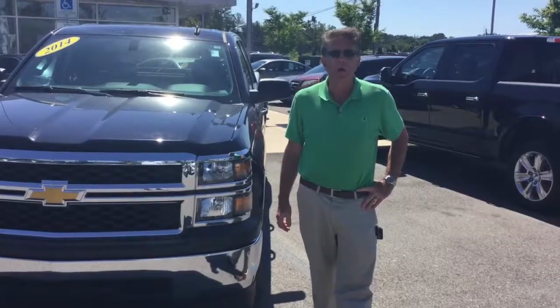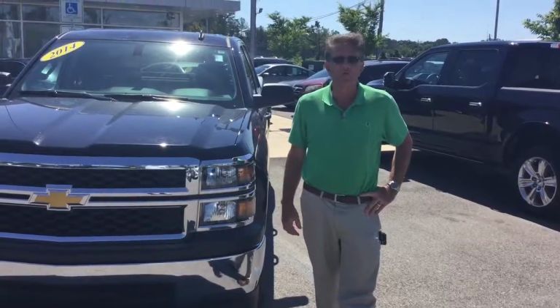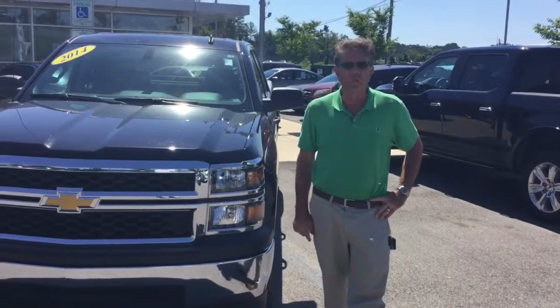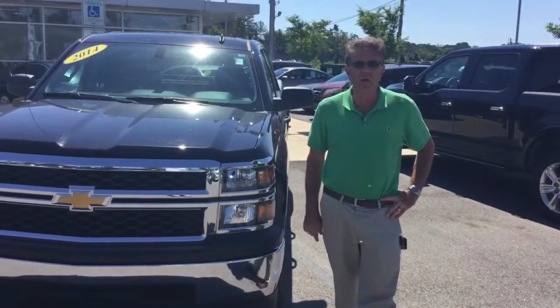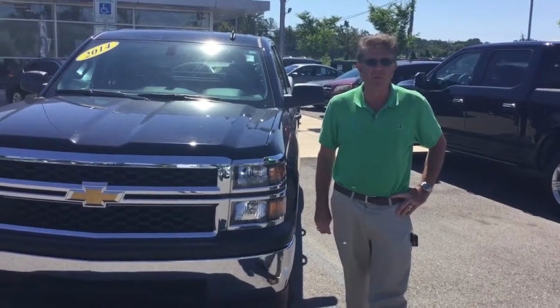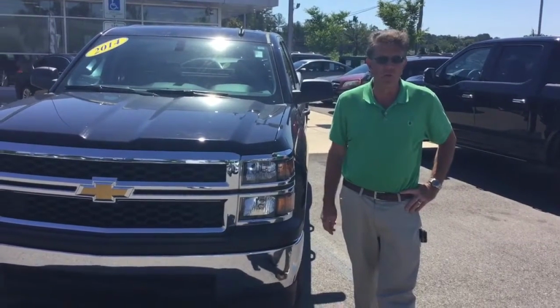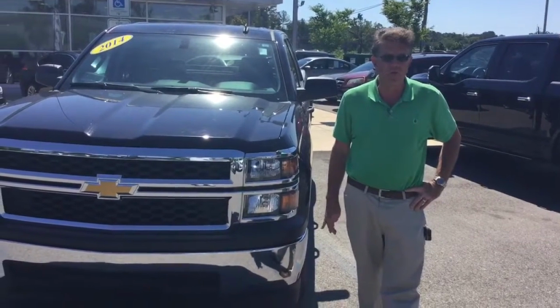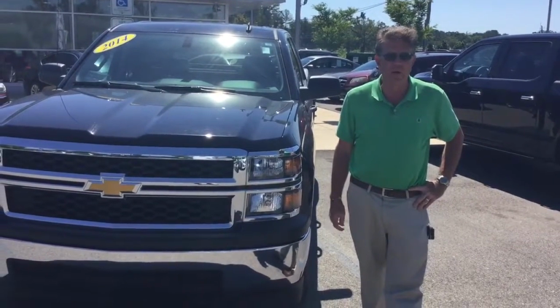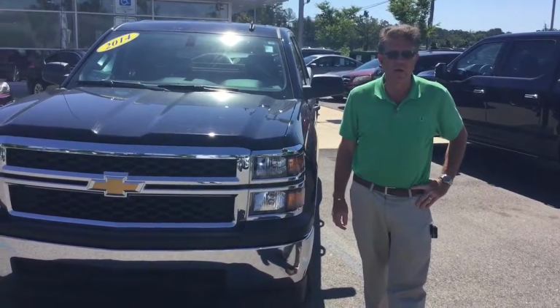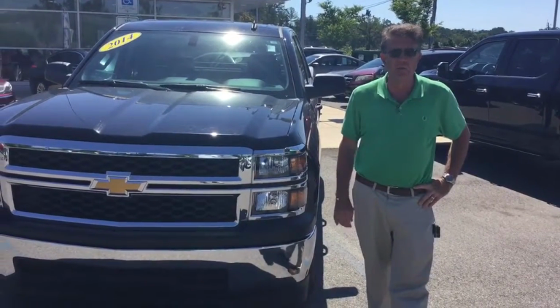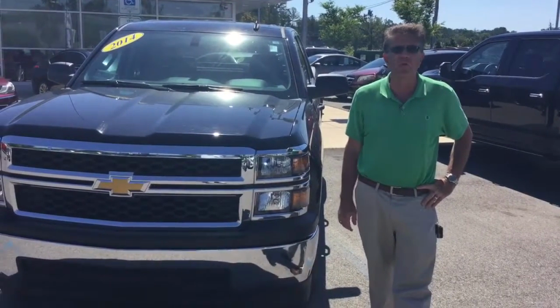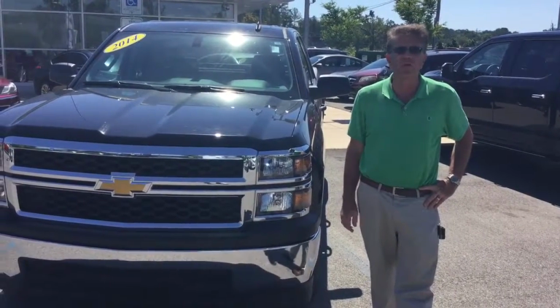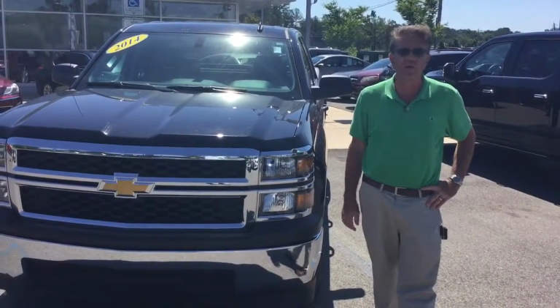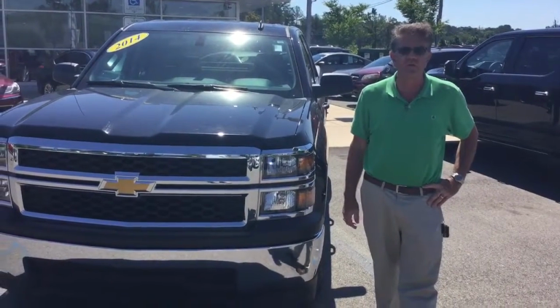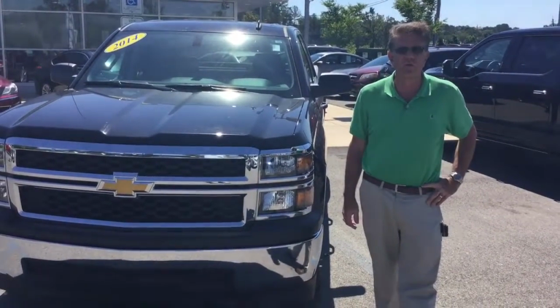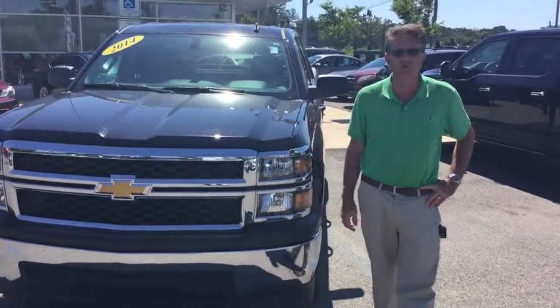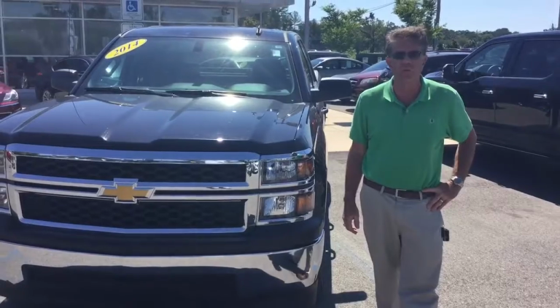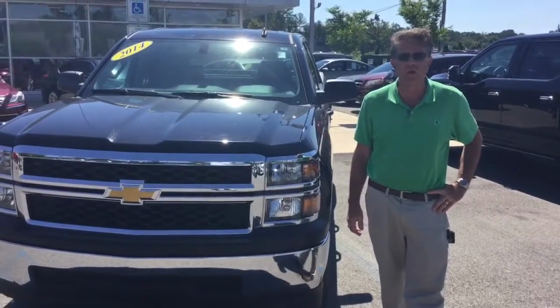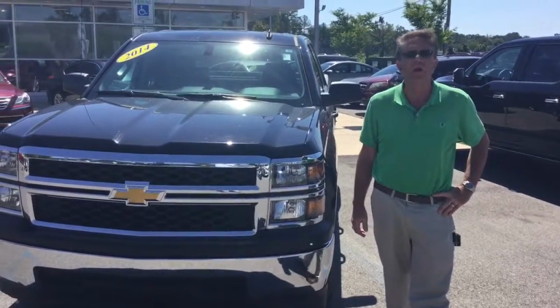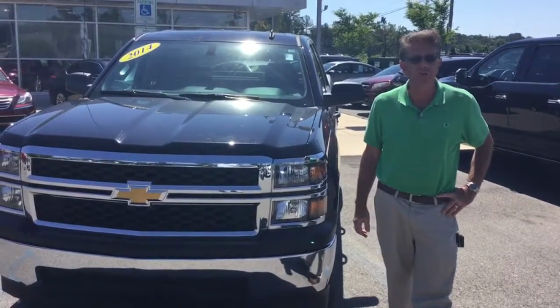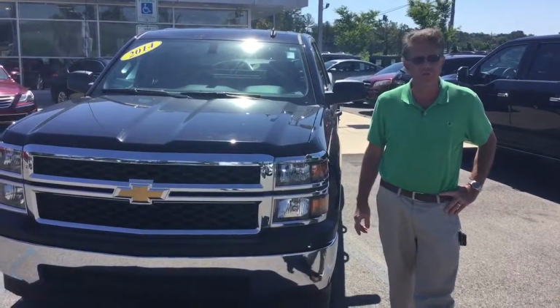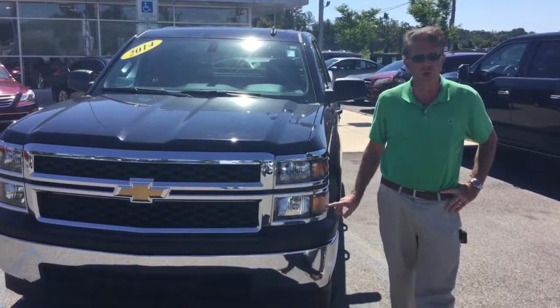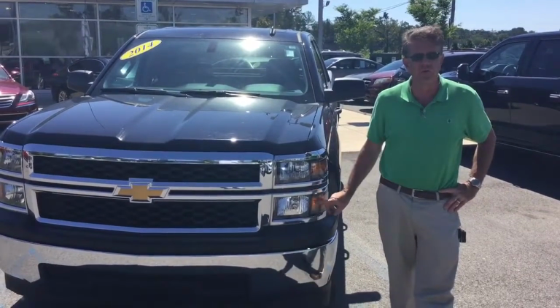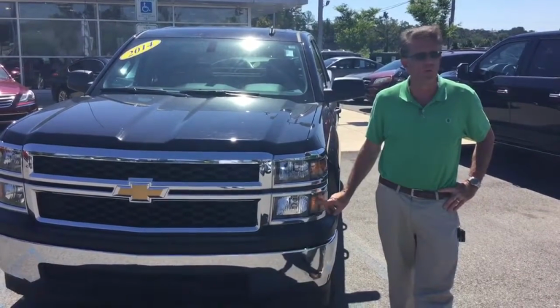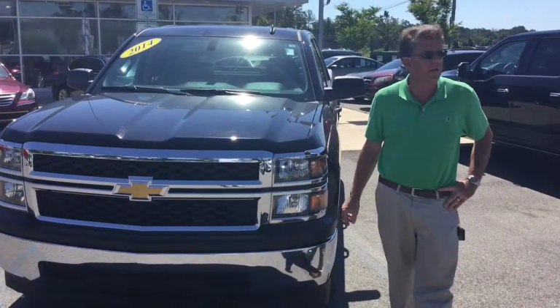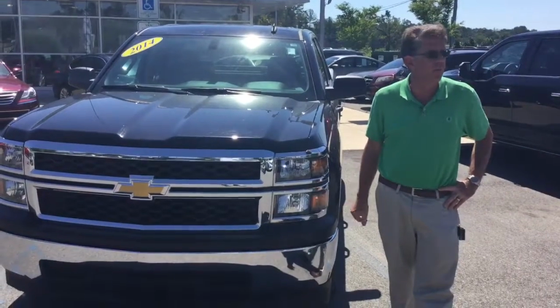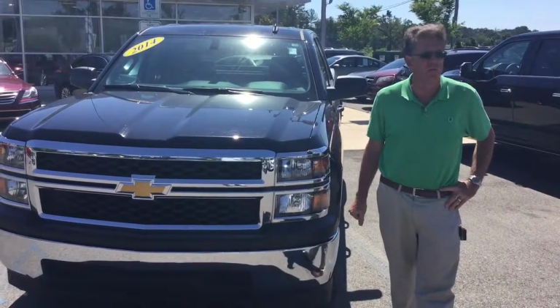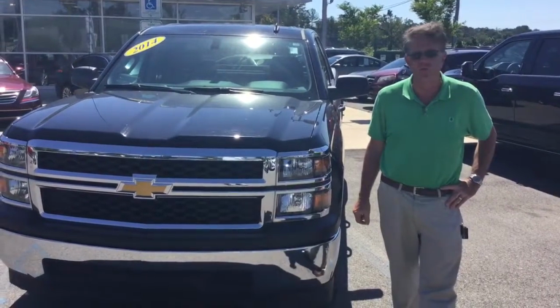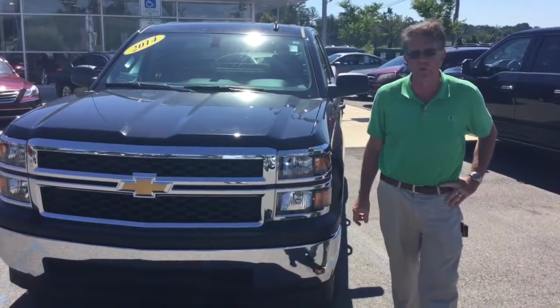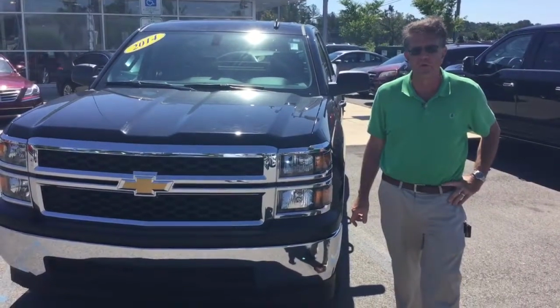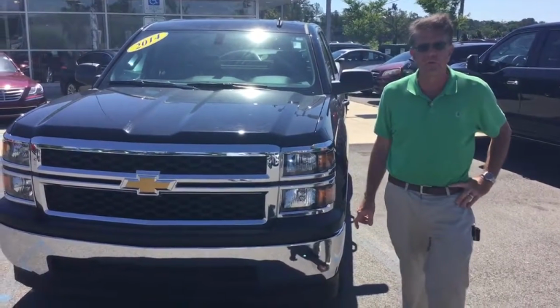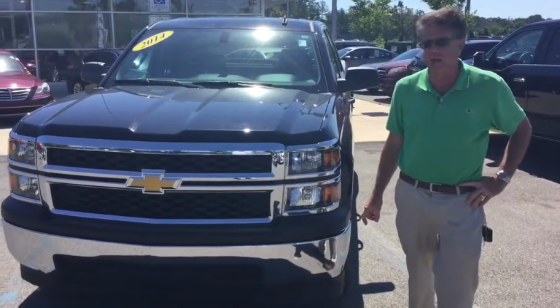Hi Tremaine, my name is Bill Herbert with Tower Hyundai. We really appreciate your interest in the 2014 Chevy Silverado sitting here right next to me. I want to show you some of the nice features about it.